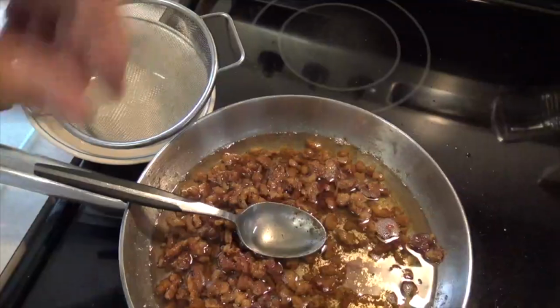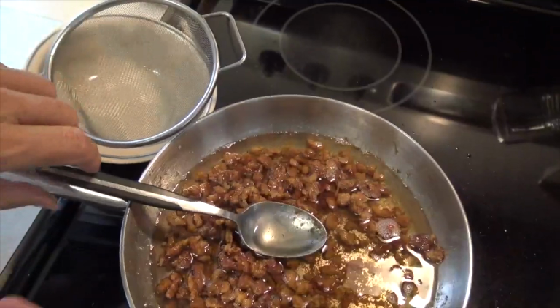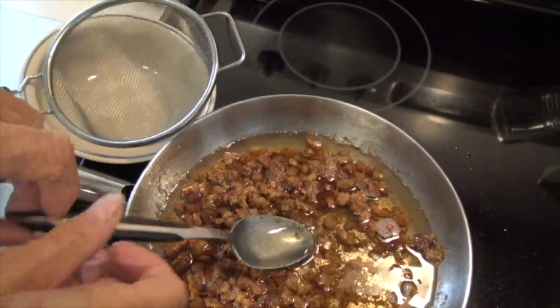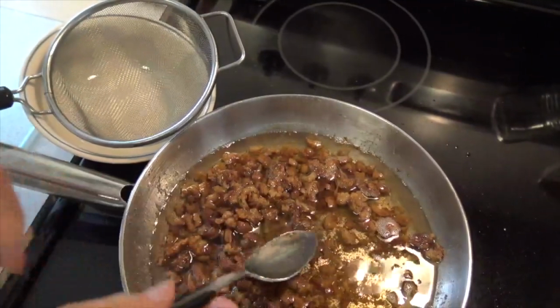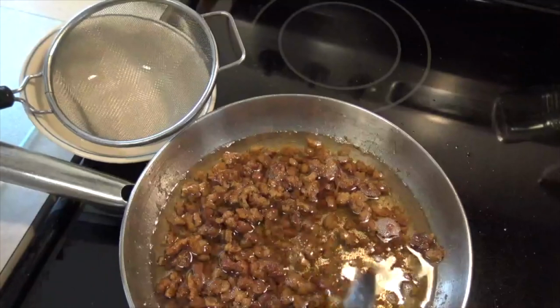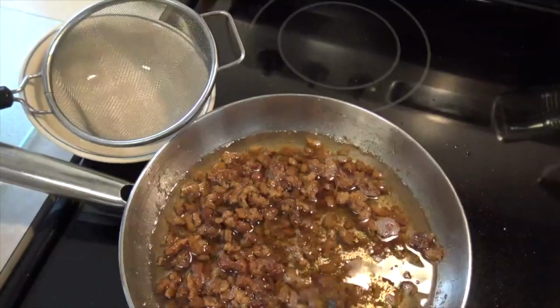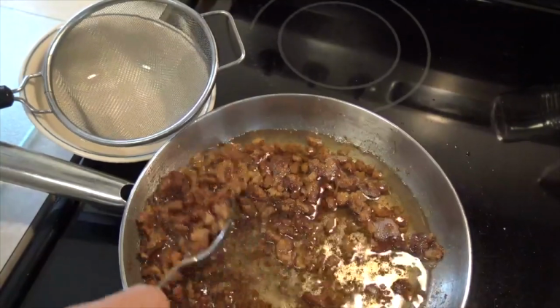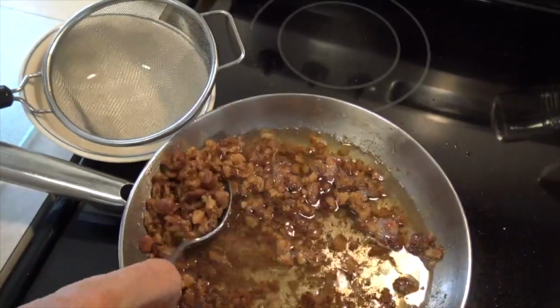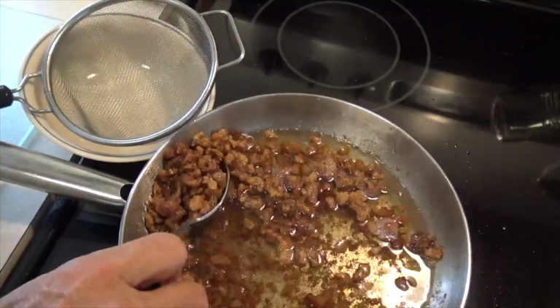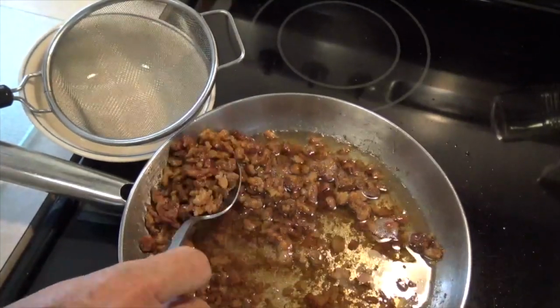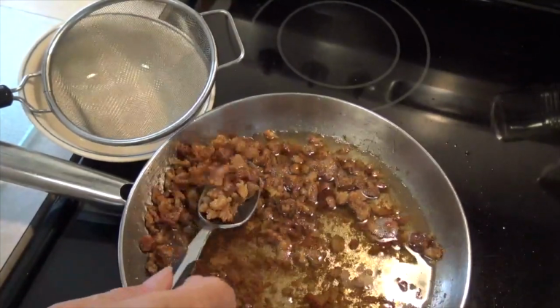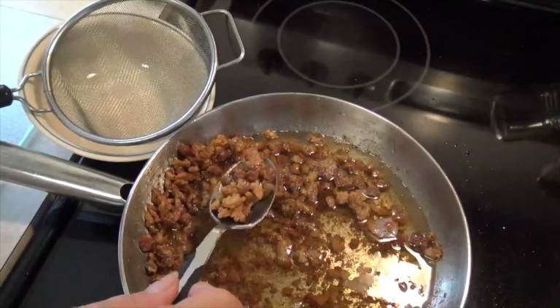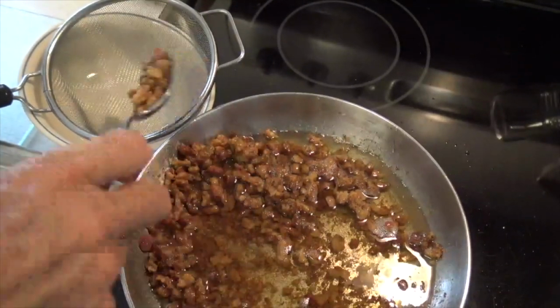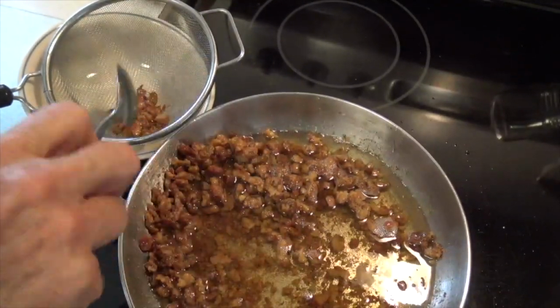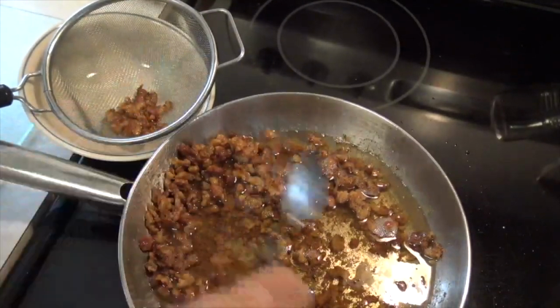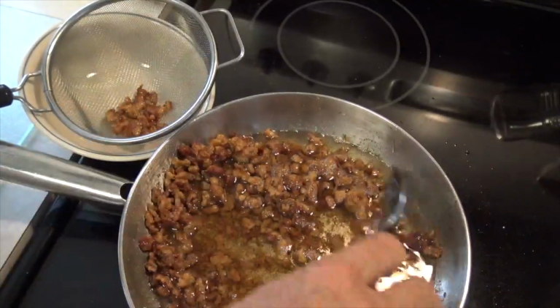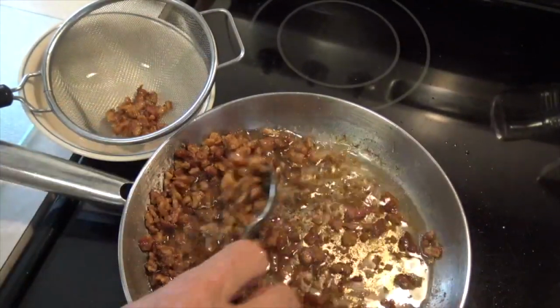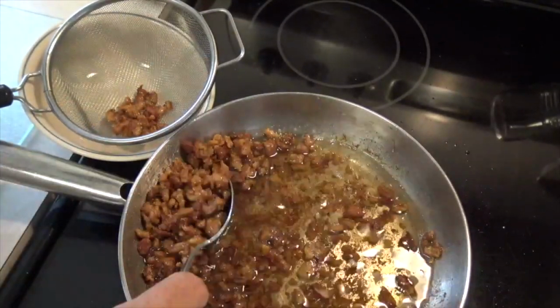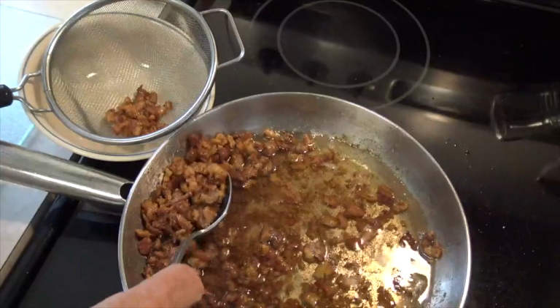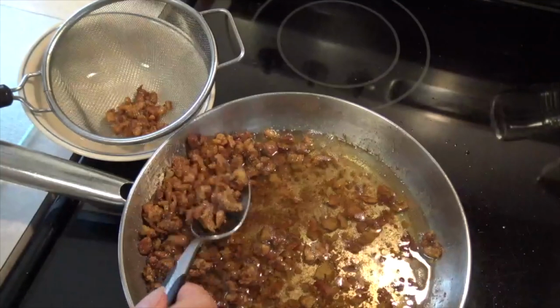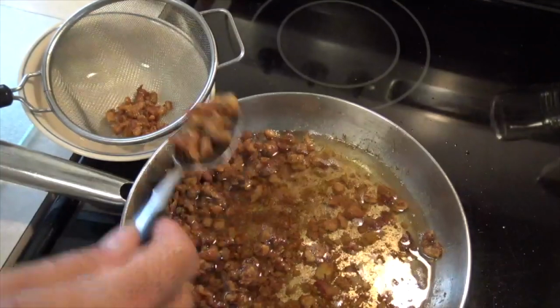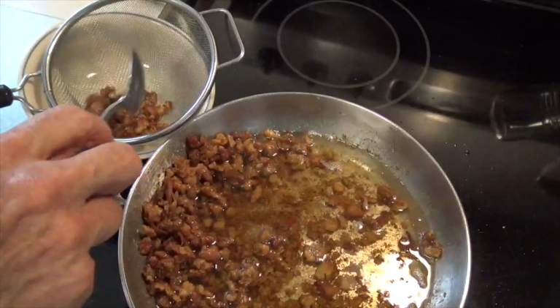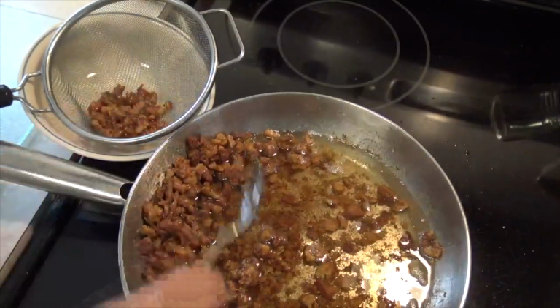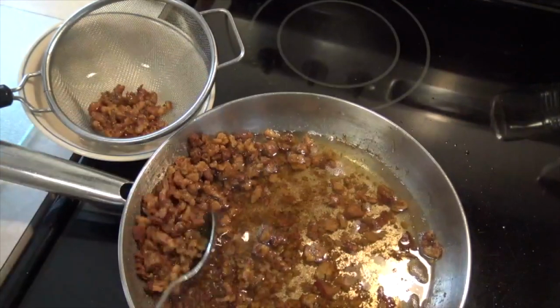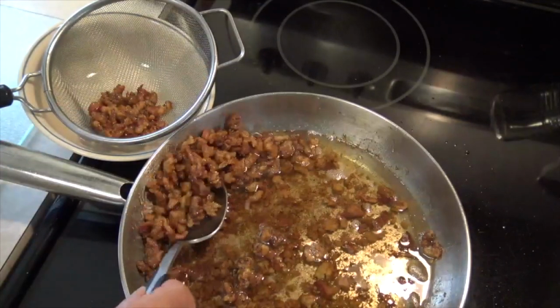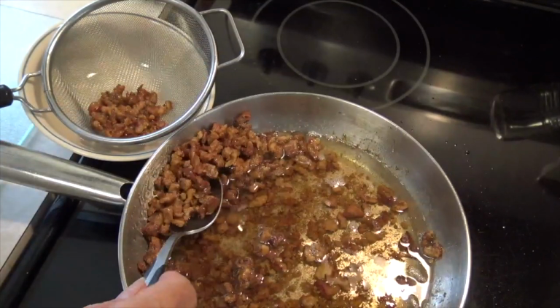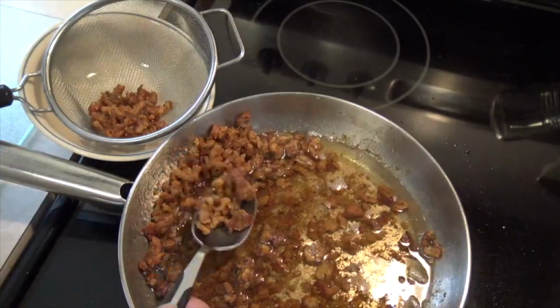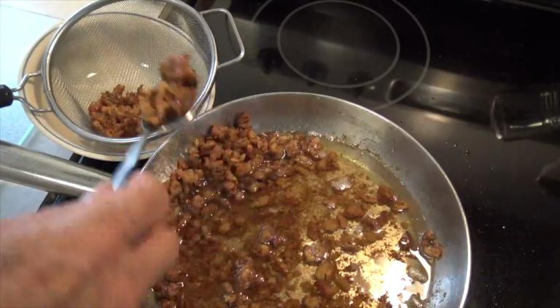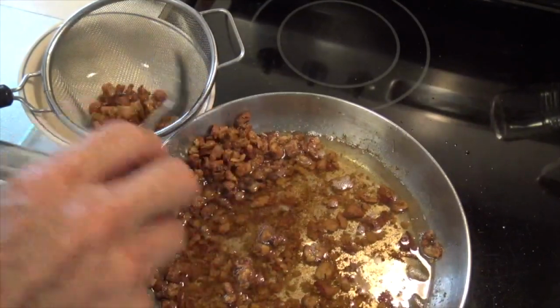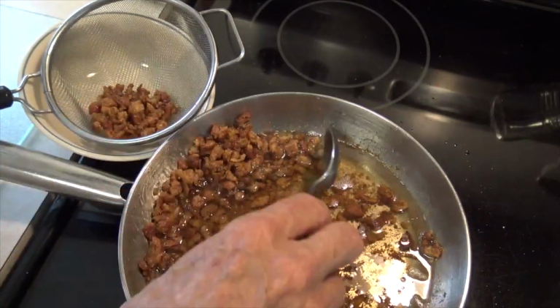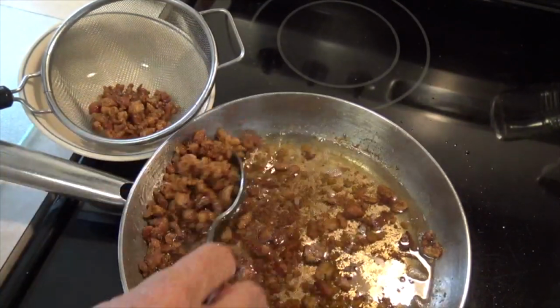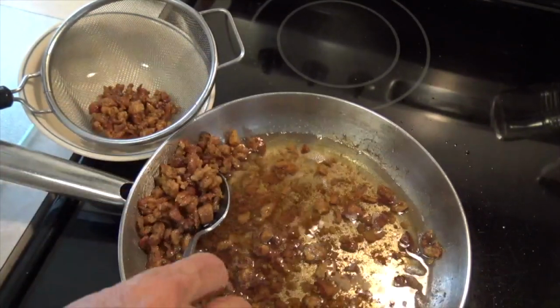Now I'm going to strain the fat — remove the little fat particles, the little crispy parts. We will save those for other purposes. We'll store the fat in the refrigerator.